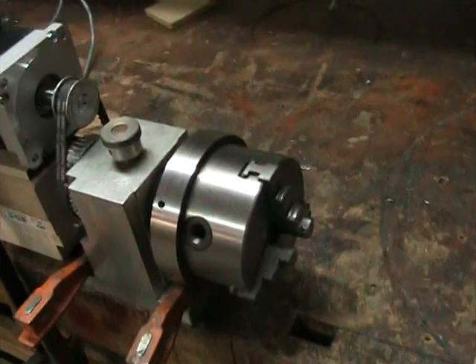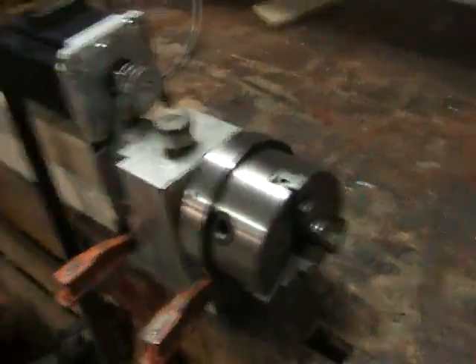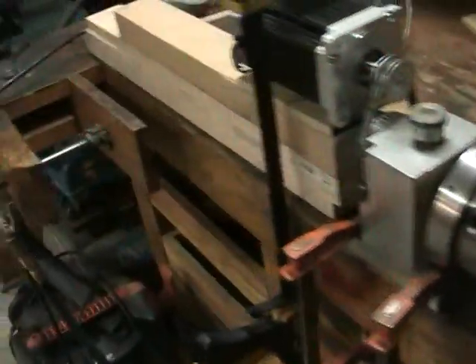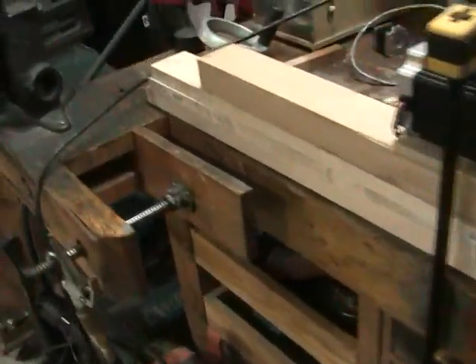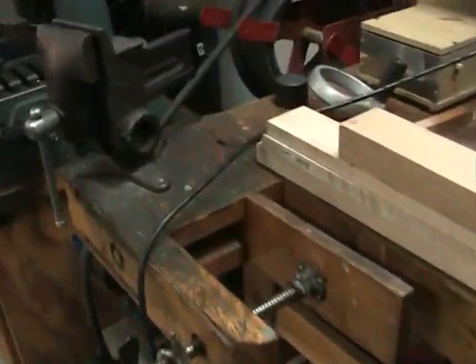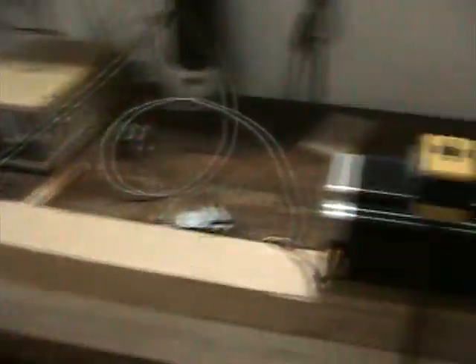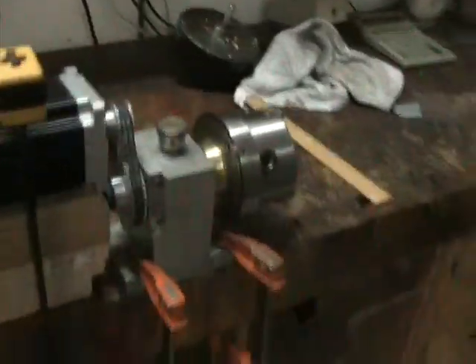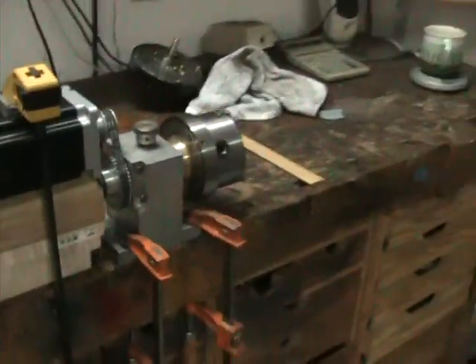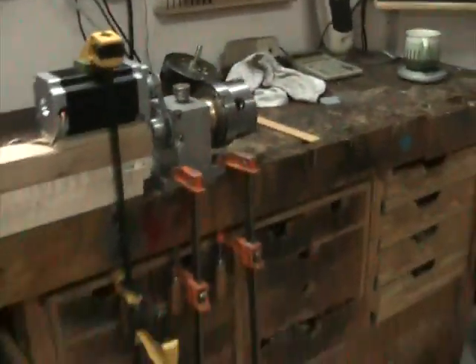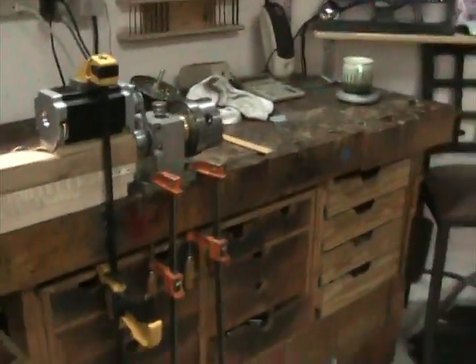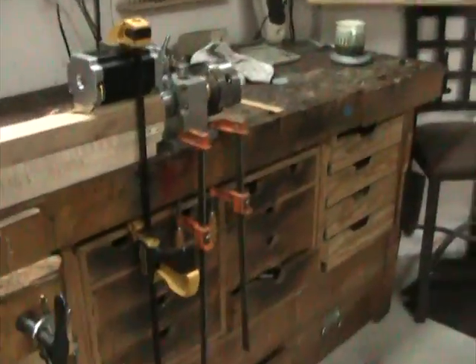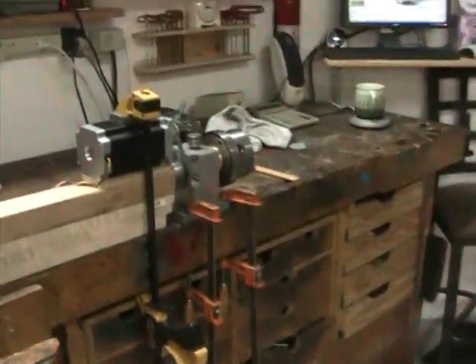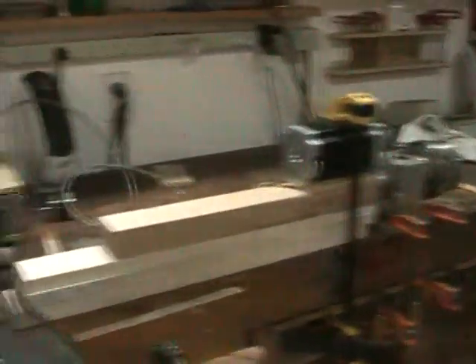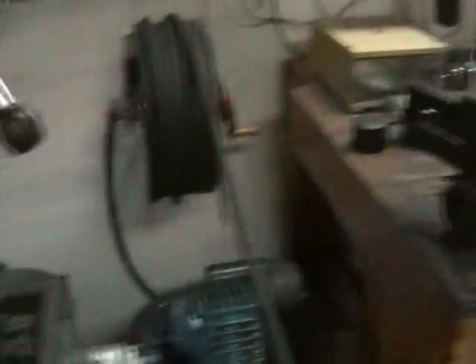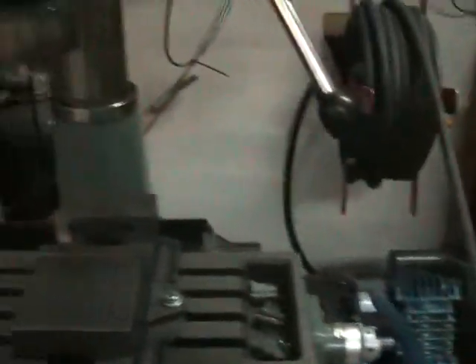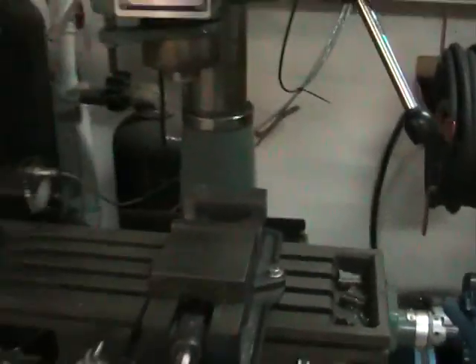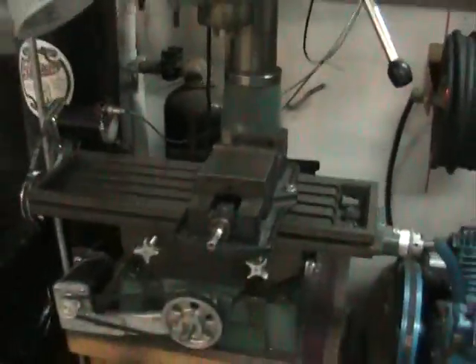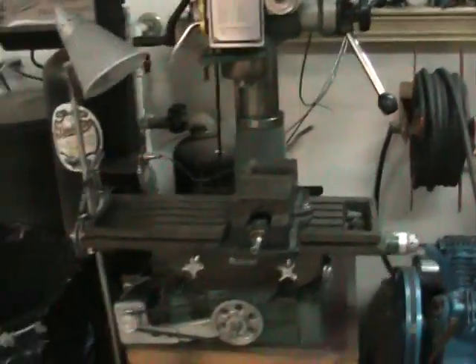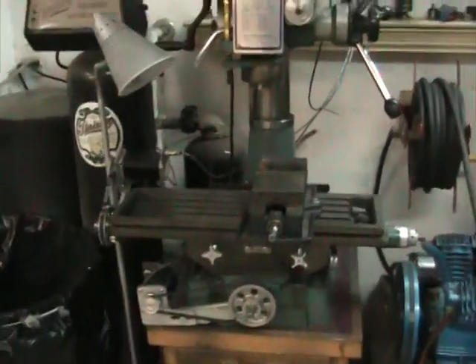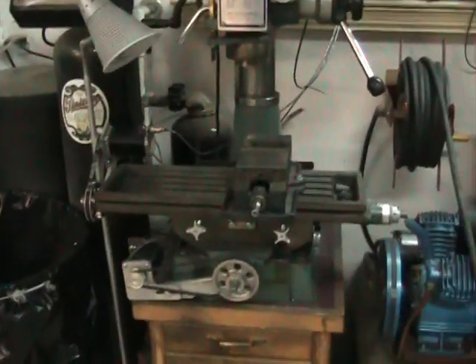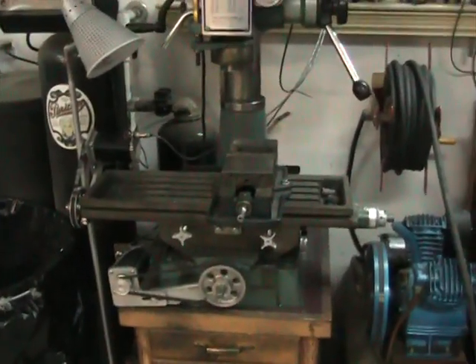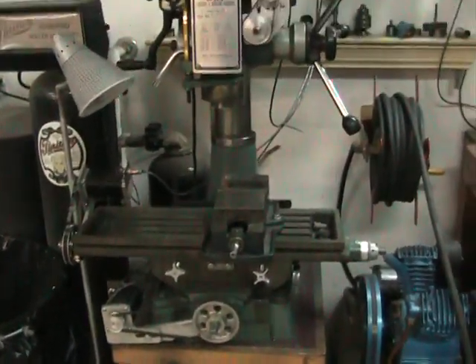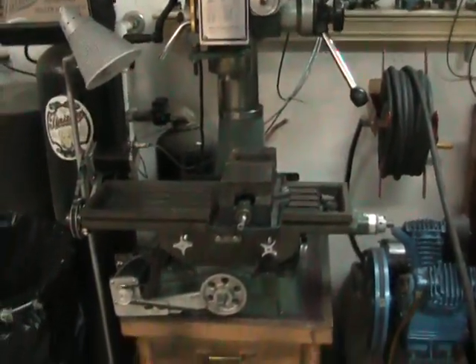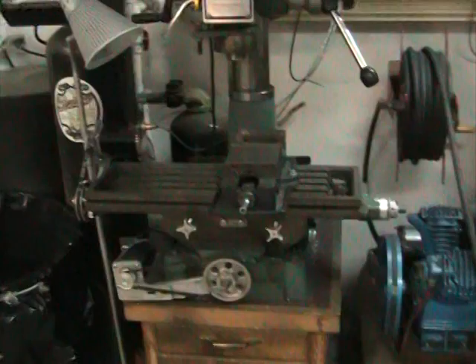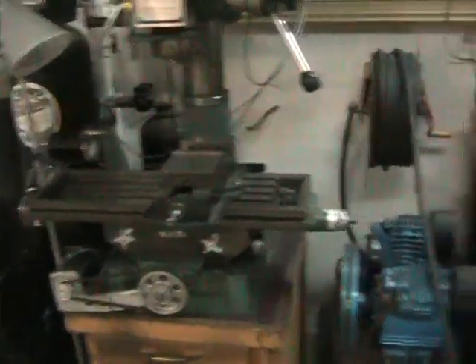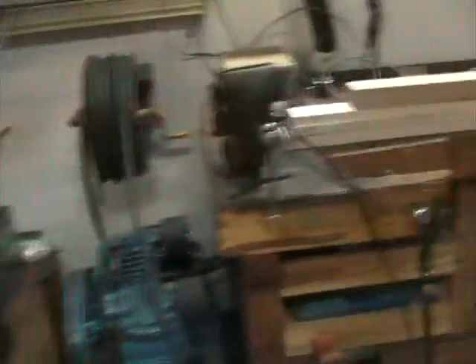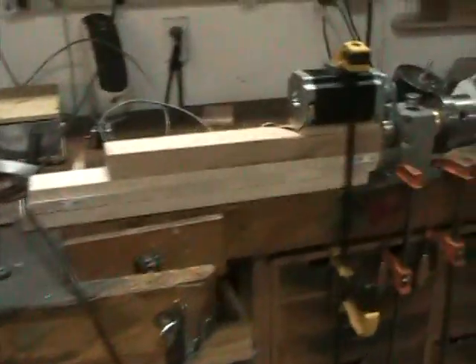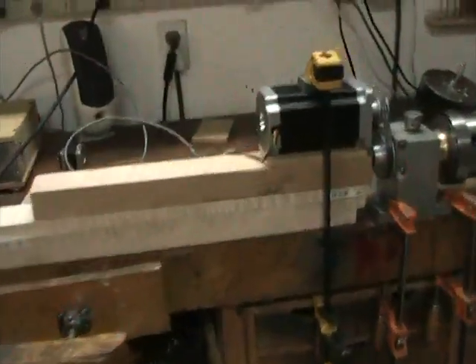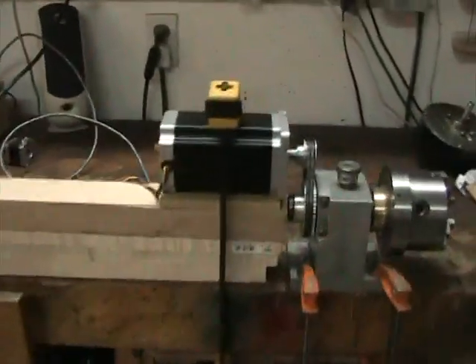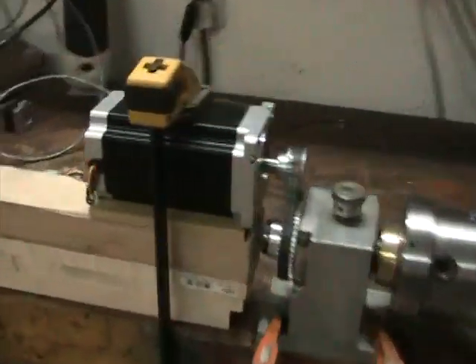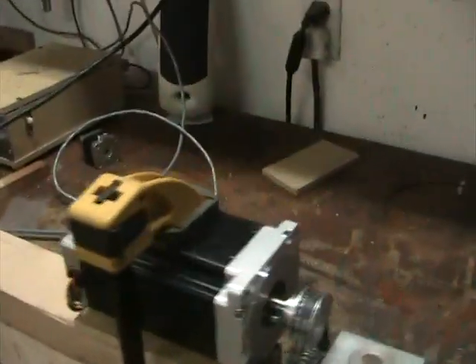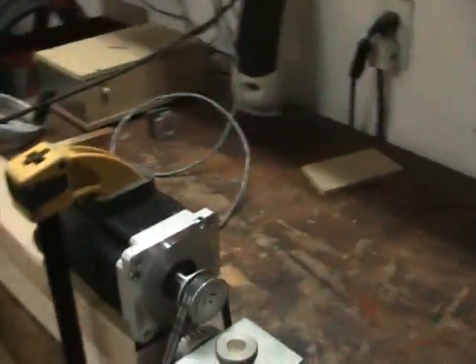Anyway, that's it. I'm going to have to build a more permanent arrangement for it obviously, and then I'll be able to clamp it to the table on my mill drill and should be able to do some pretty beefy things with it. Thanks for watching.